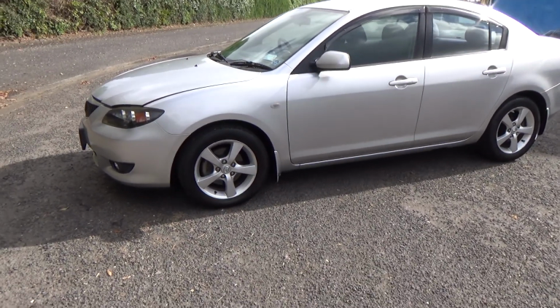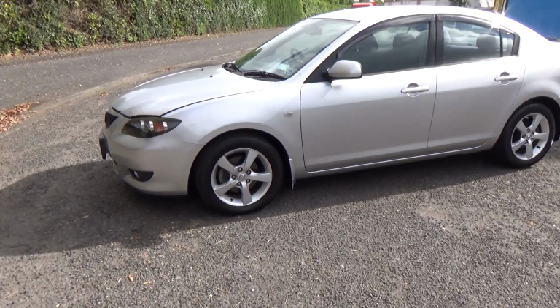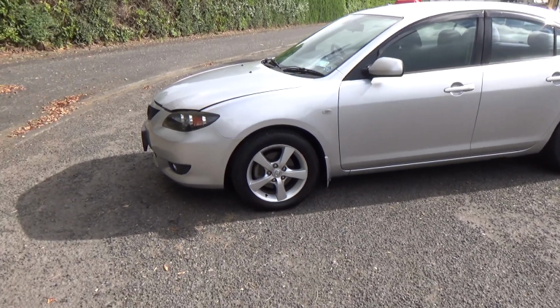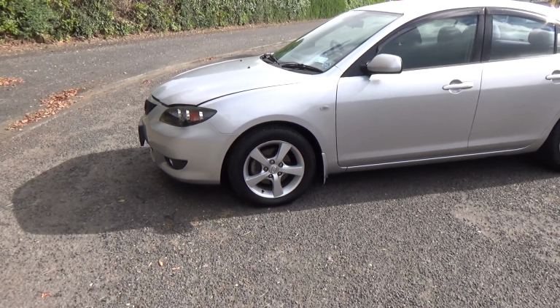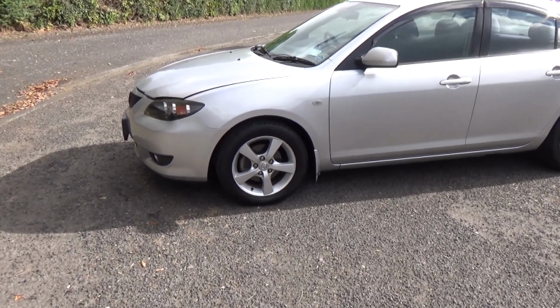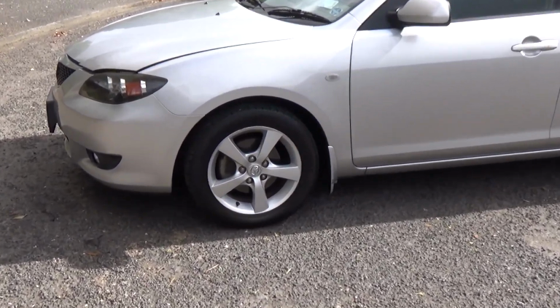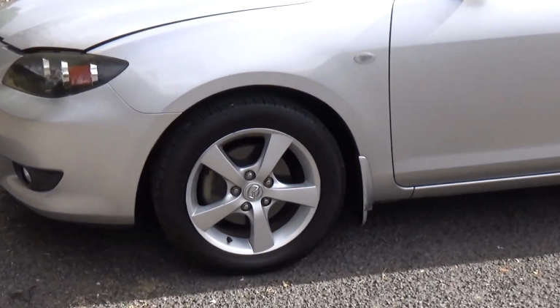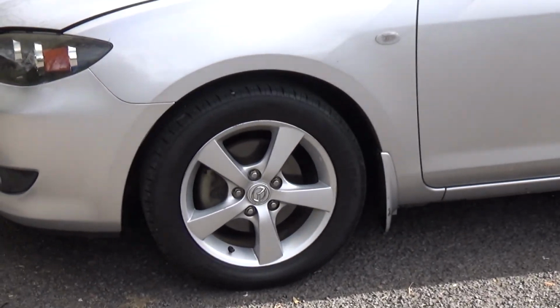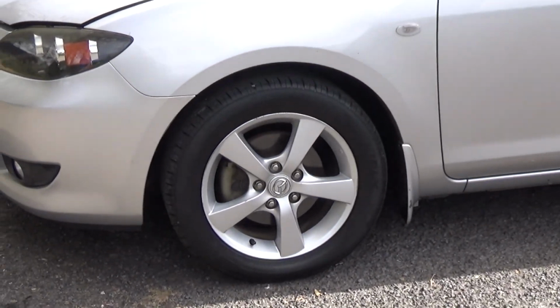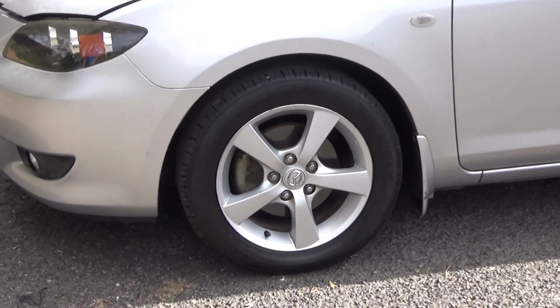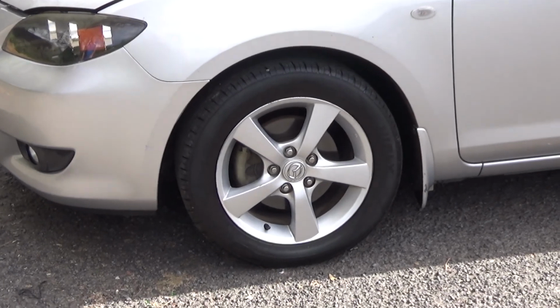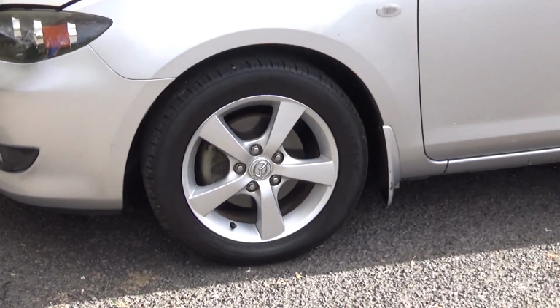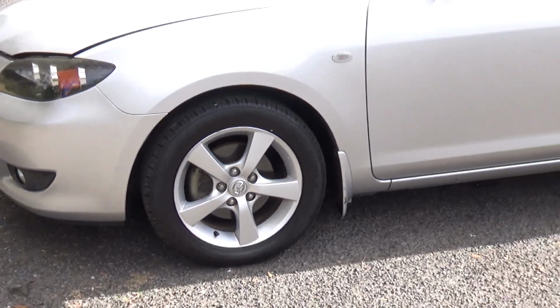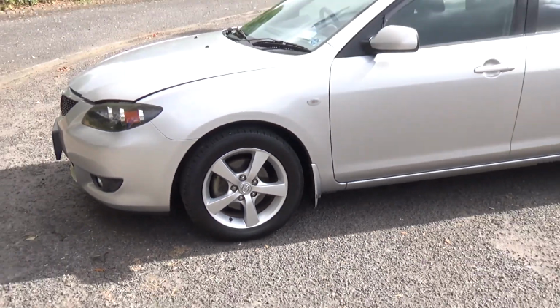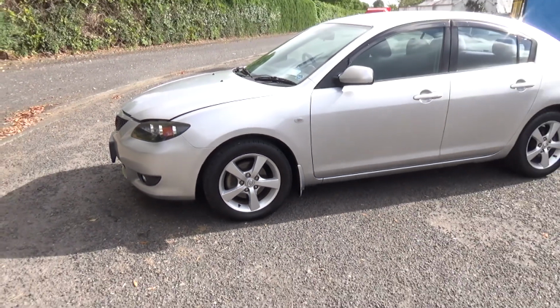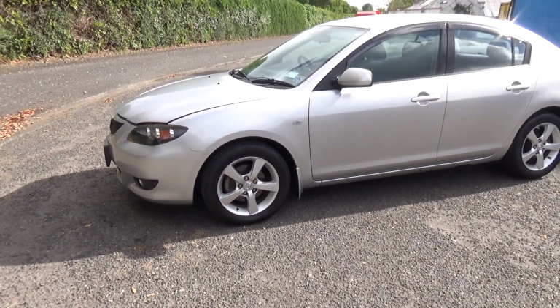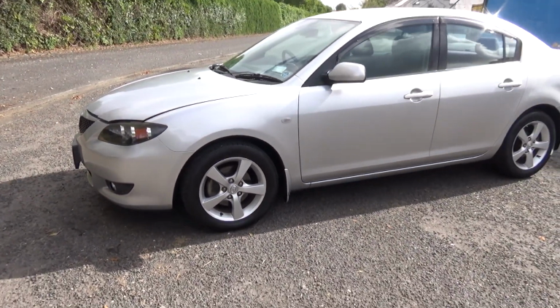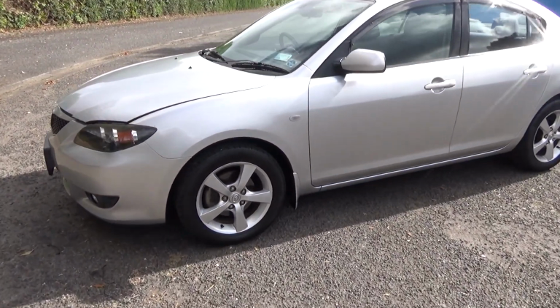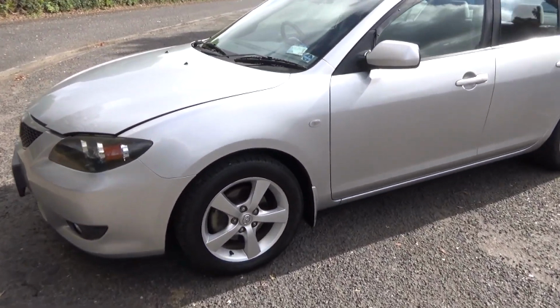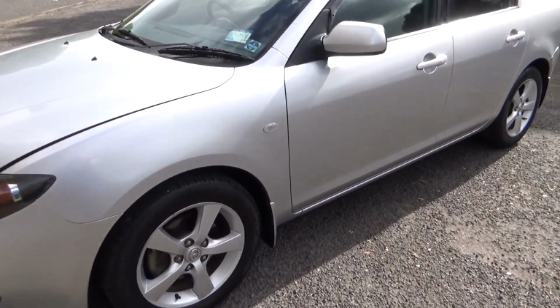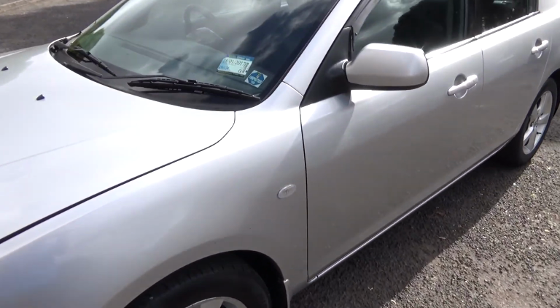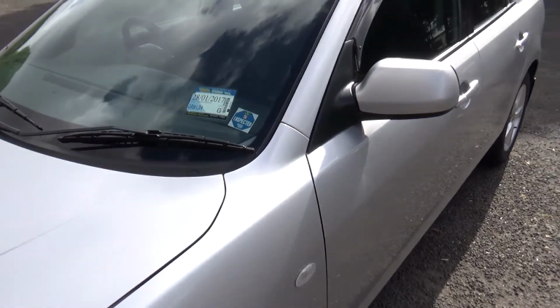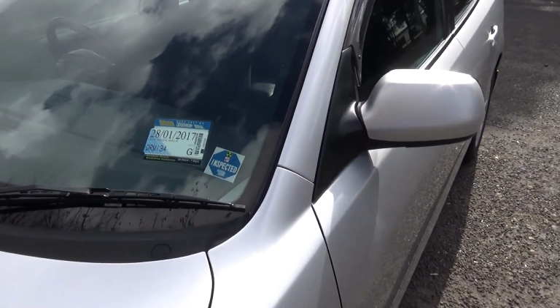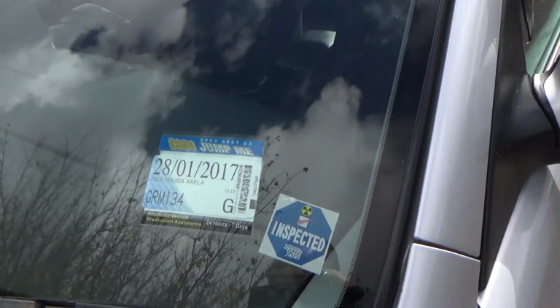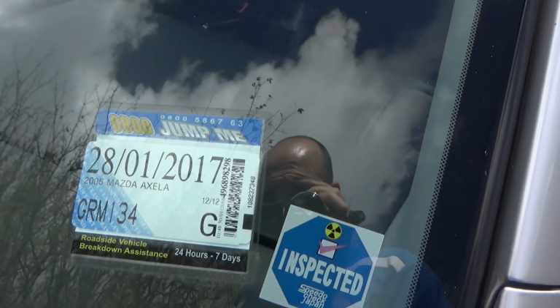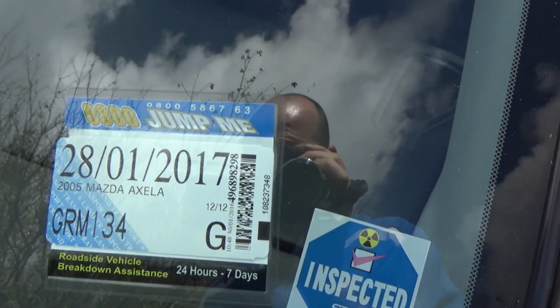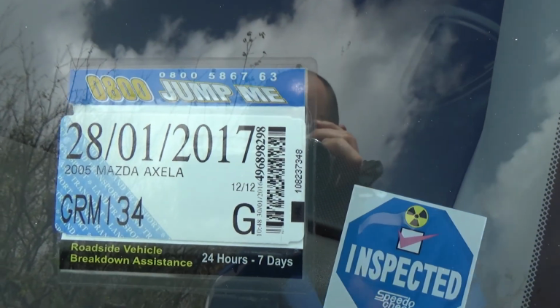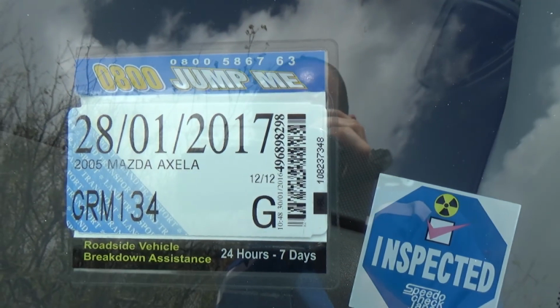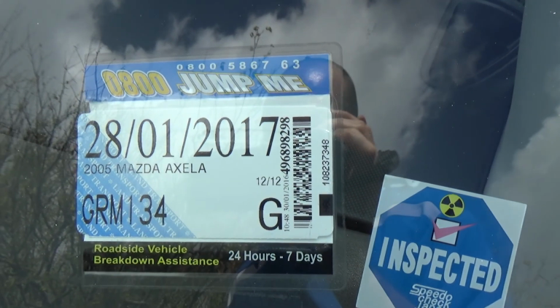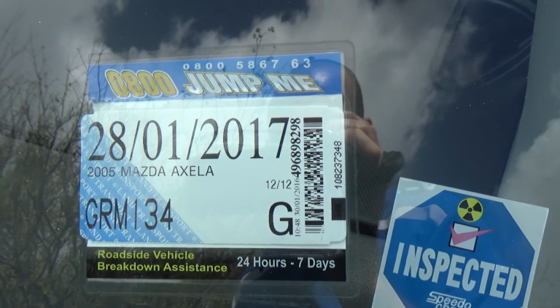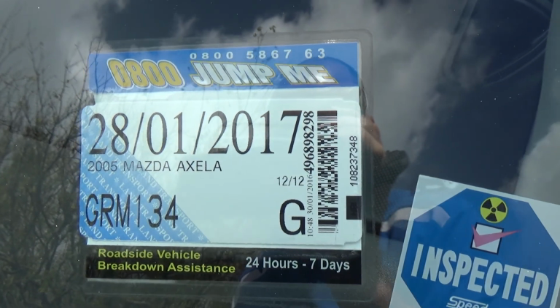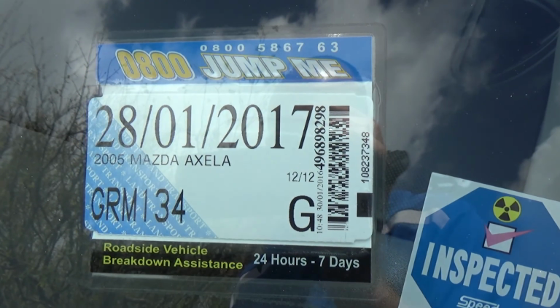Those factory alloy wheels are a crowd favourite — they're a size 16 inch too. Very nice. There are usual dents and paint blemishes around the car, not visible in the photos. We always recommend viewing before bidding.